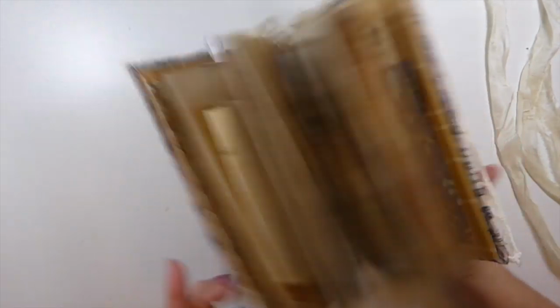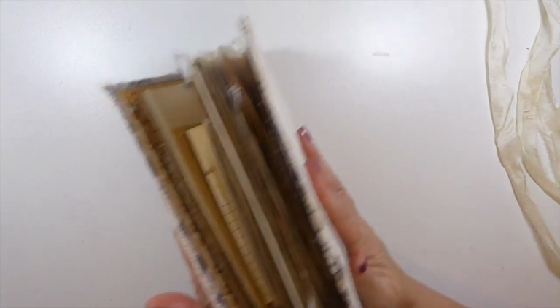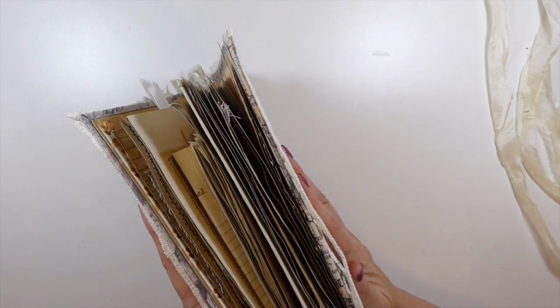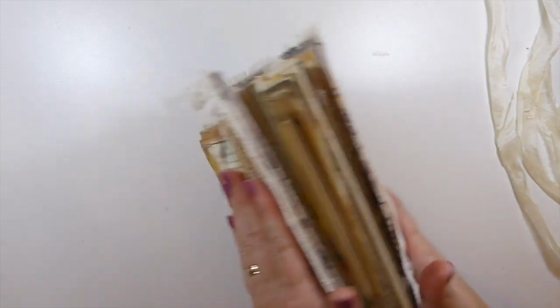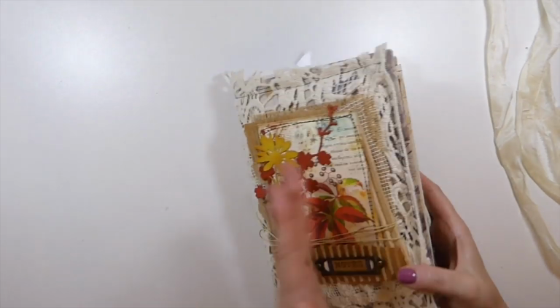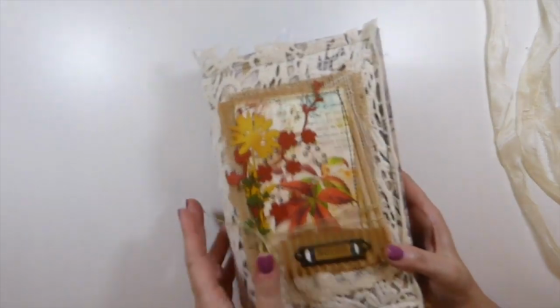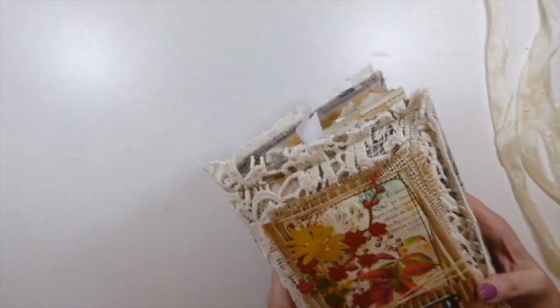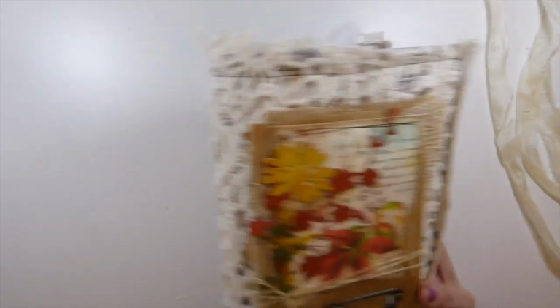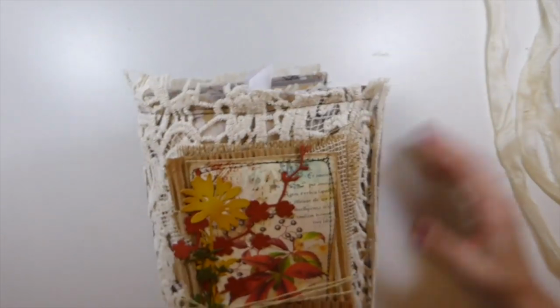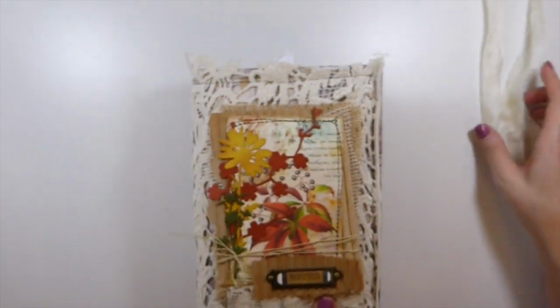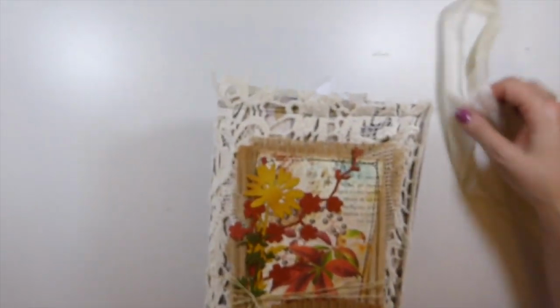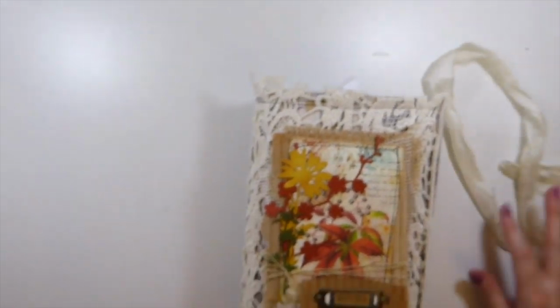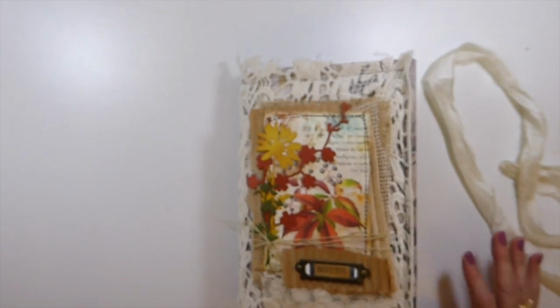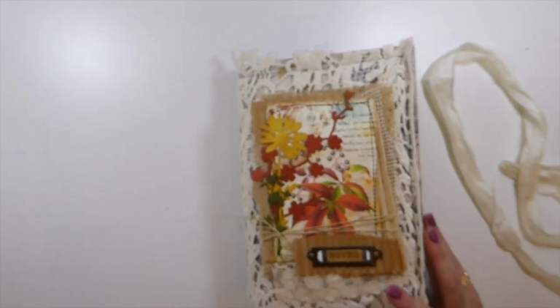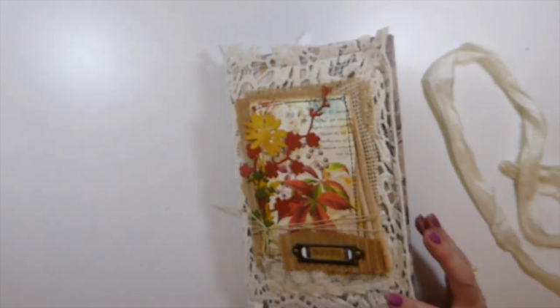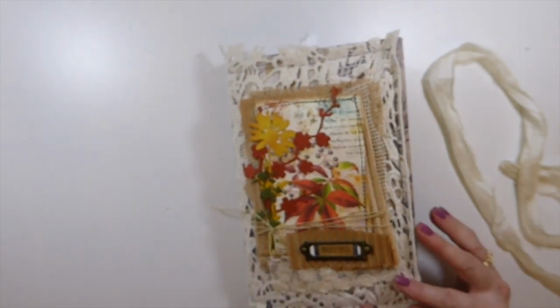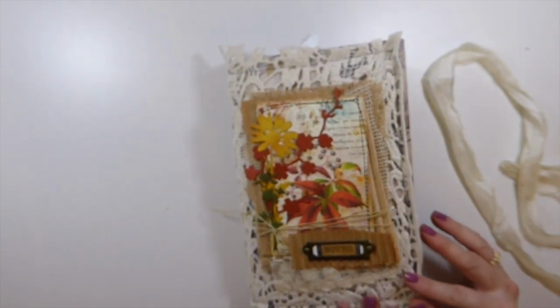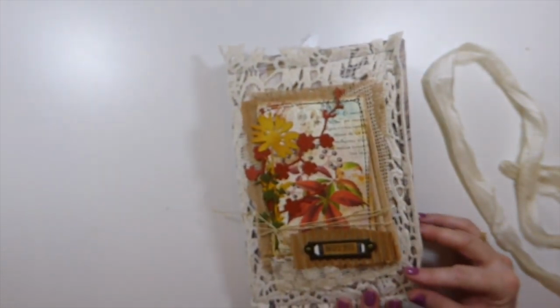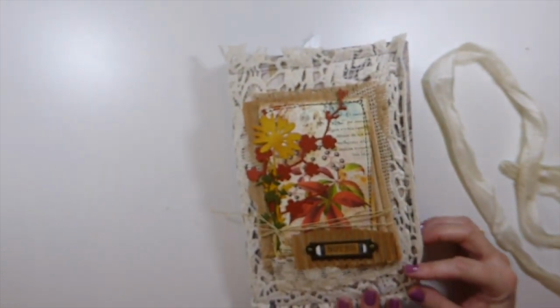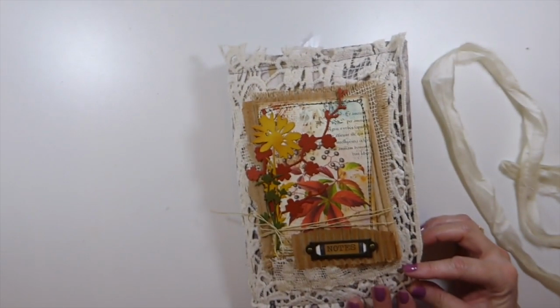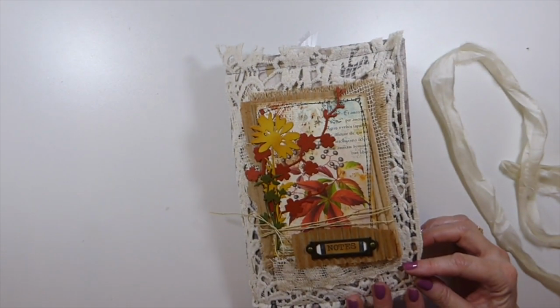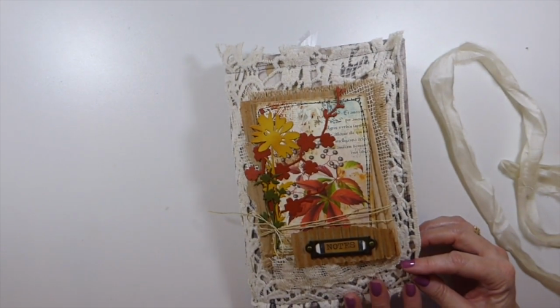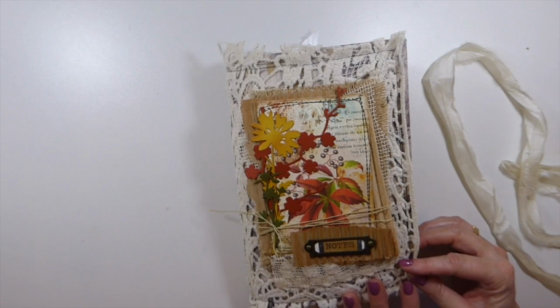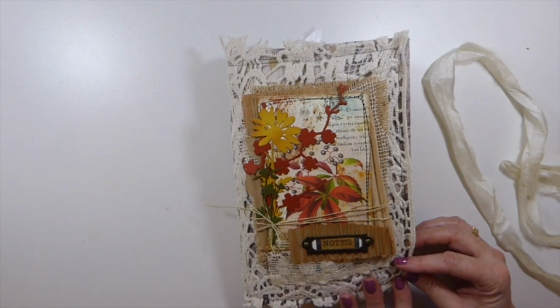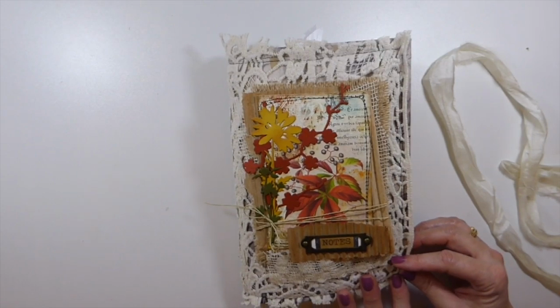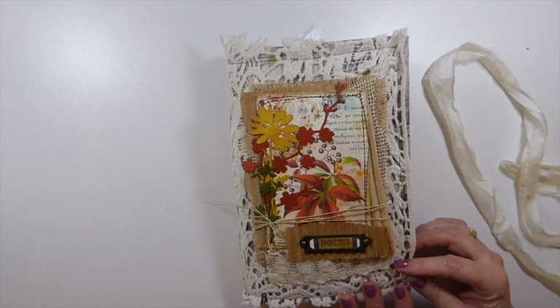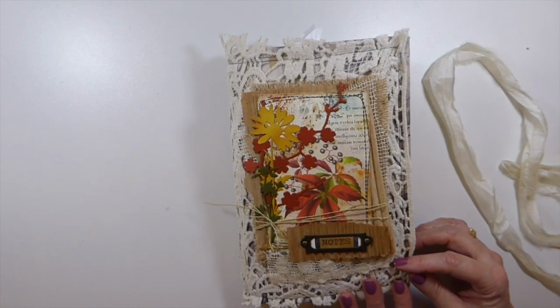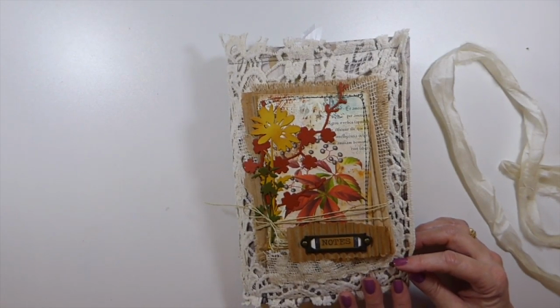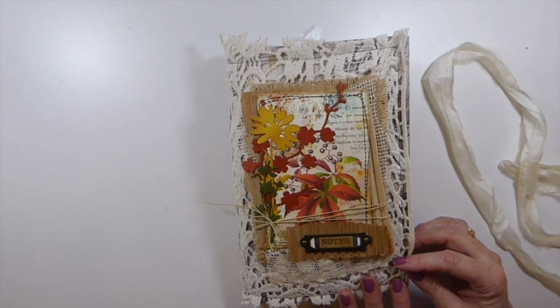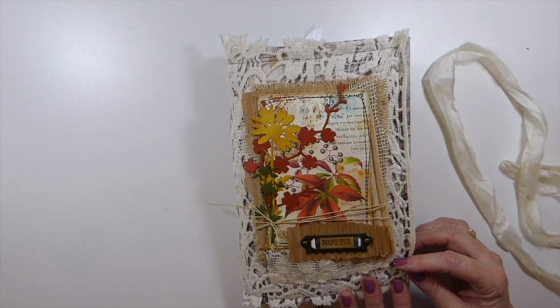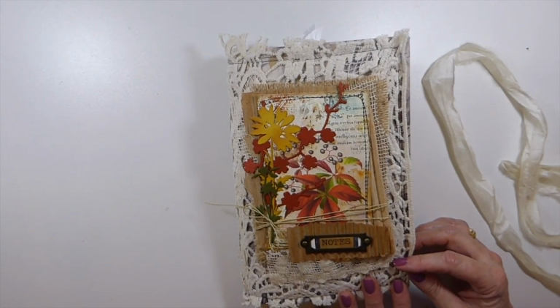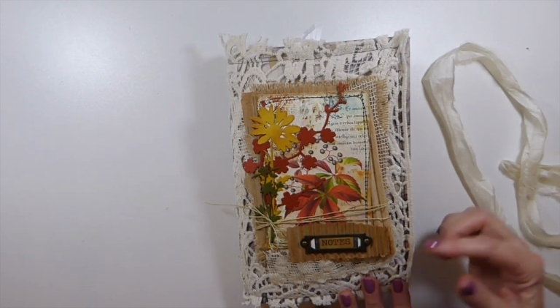So it's a pretty chunky journal too, but this is a one signature. Okay guys, I am going to go. Thank you so much for stopping by today. I hope everybody's having a great week and I'll see you here again soon. Bye.